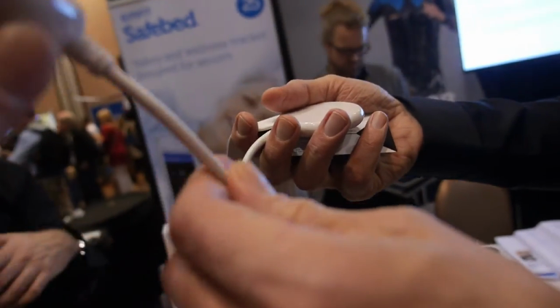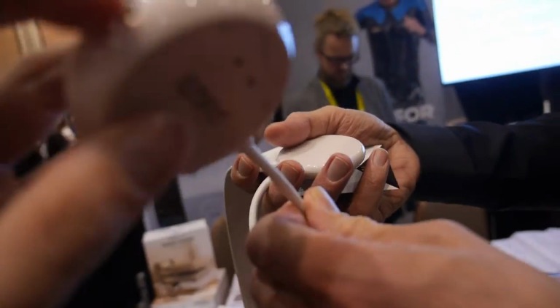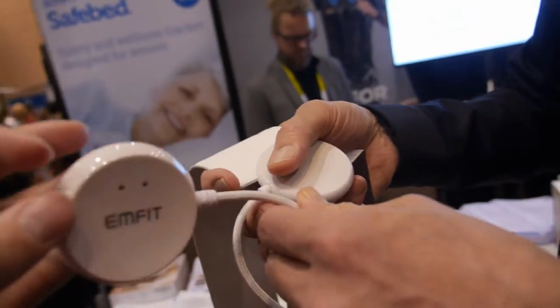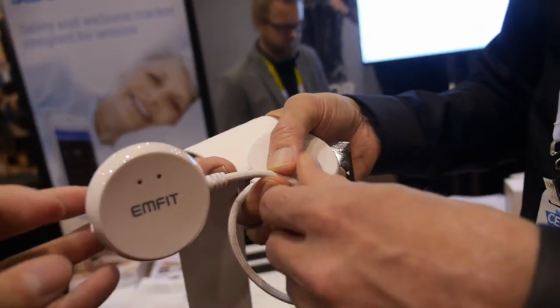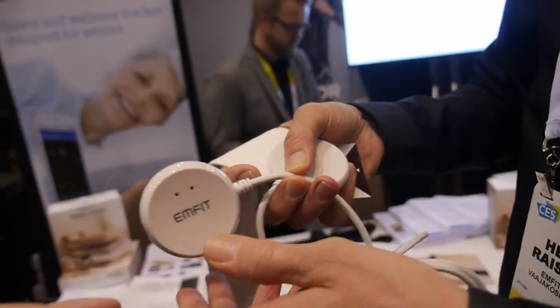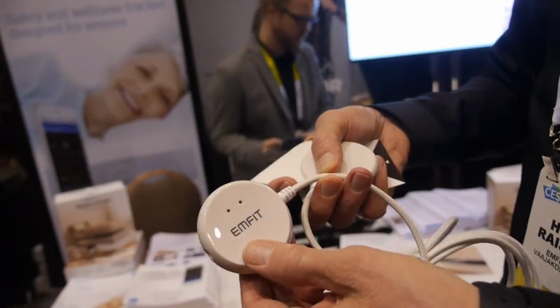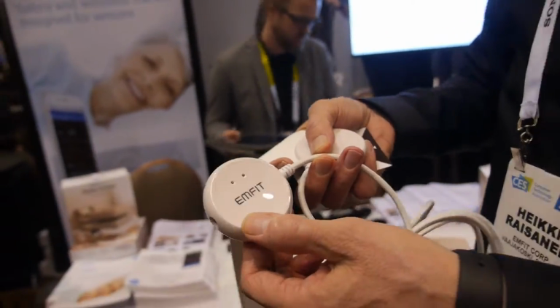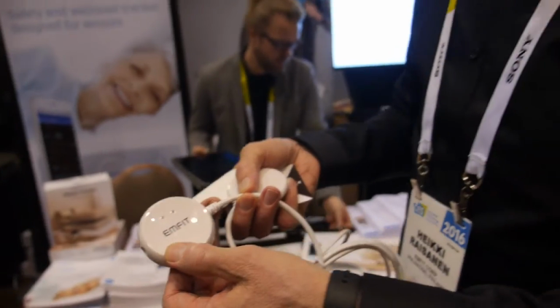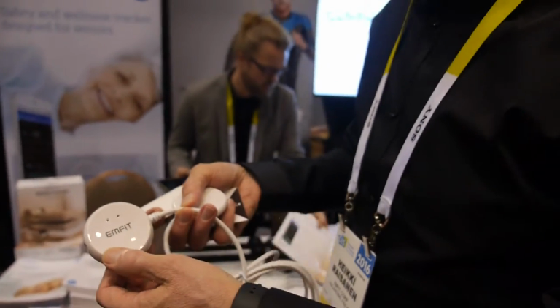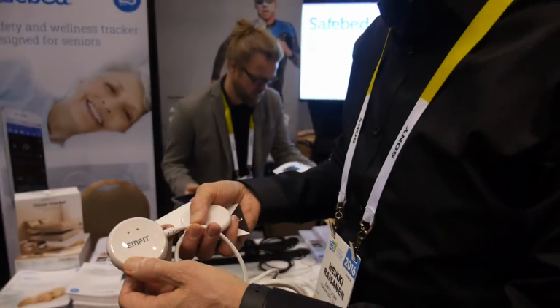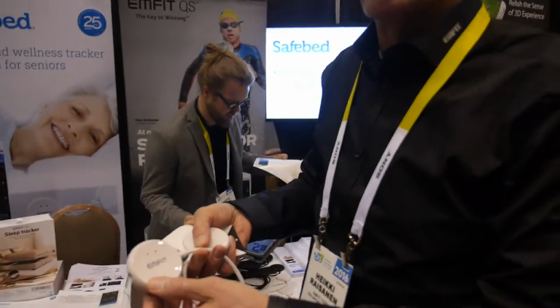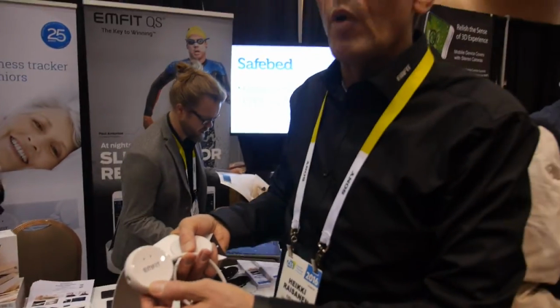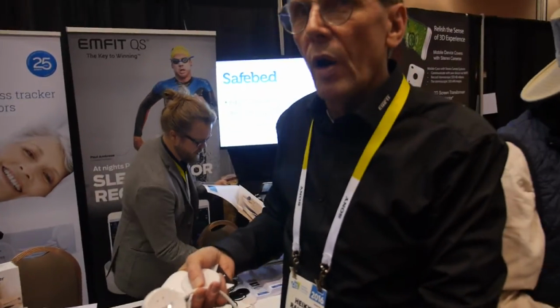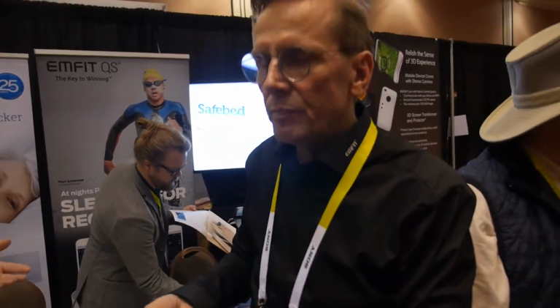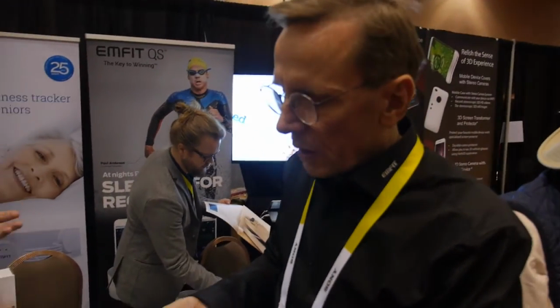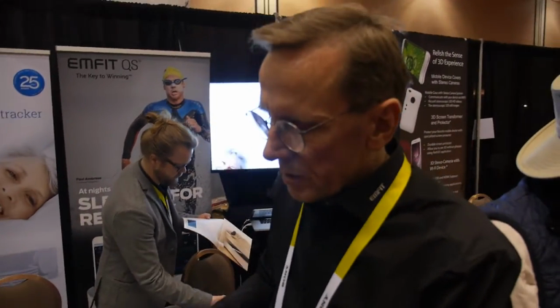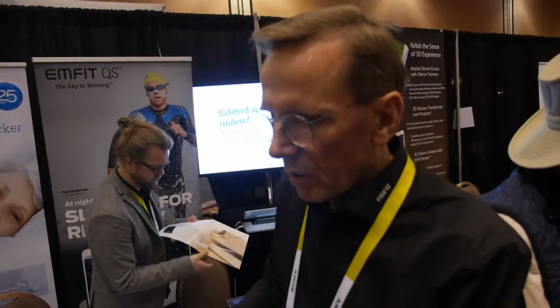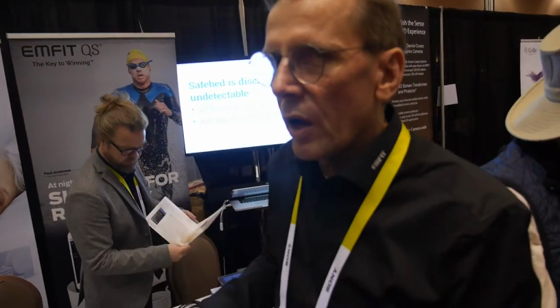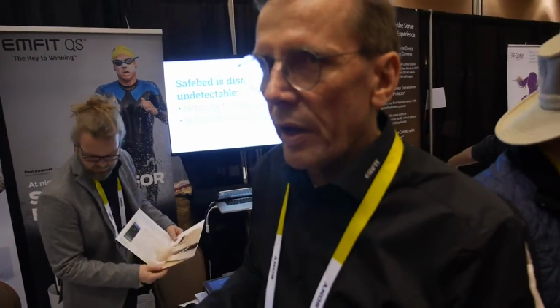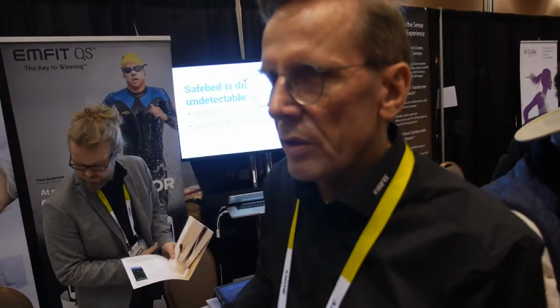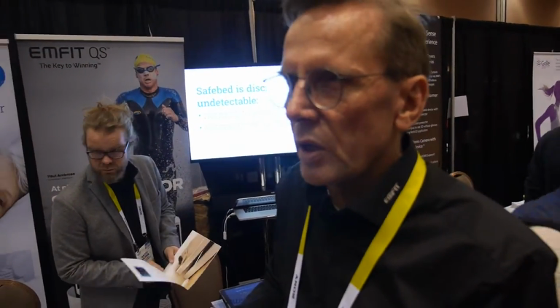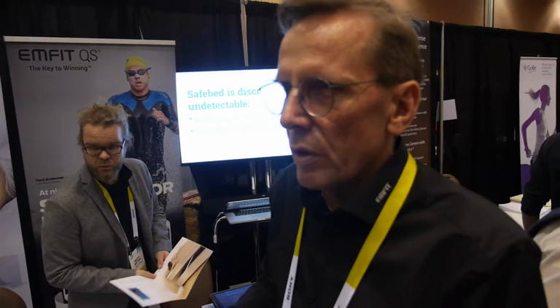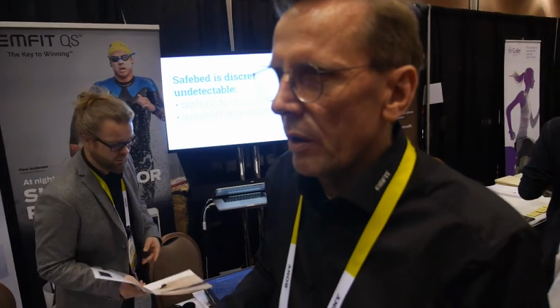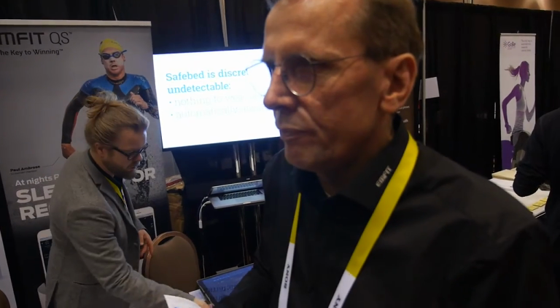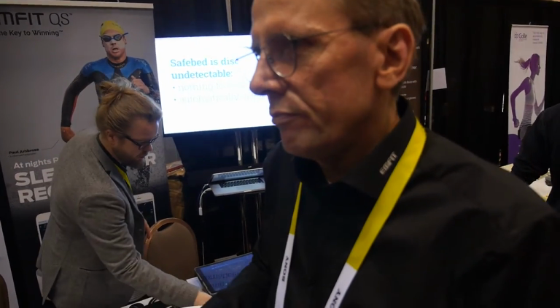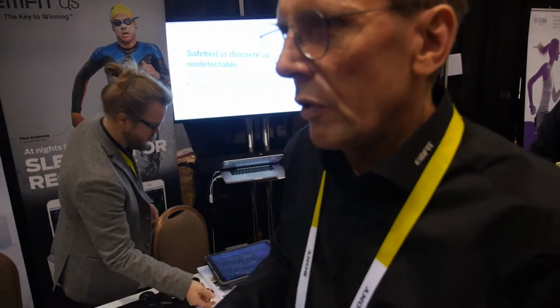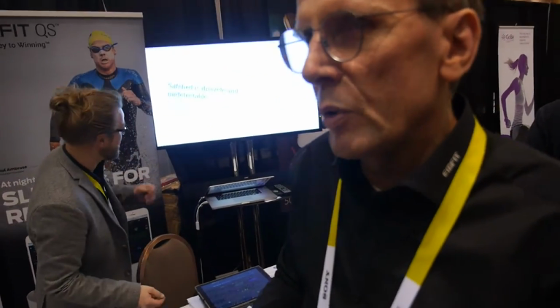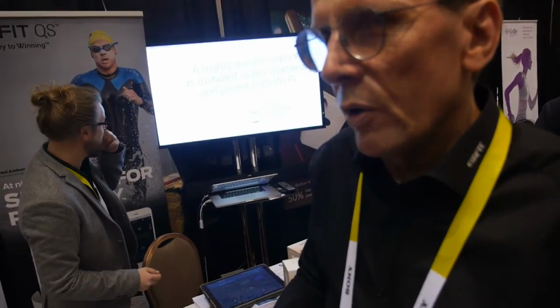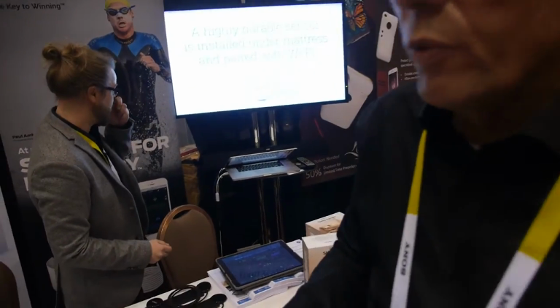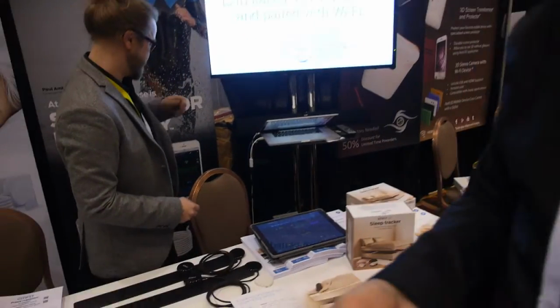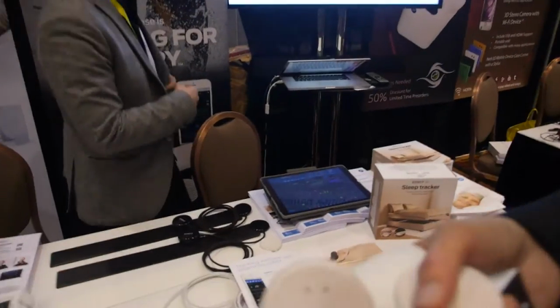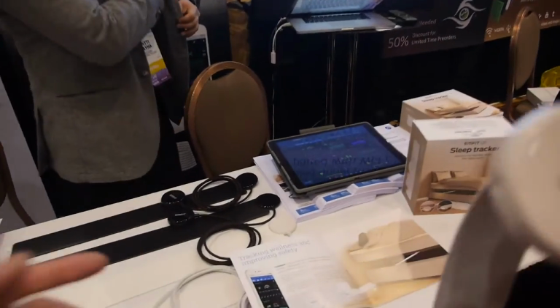Where does it connect — is it Bluetooth? No, this is Wi-Fi. It connects to your home Wi-Fi and it's all automatic. You don't have to remember to turn it on or anything.